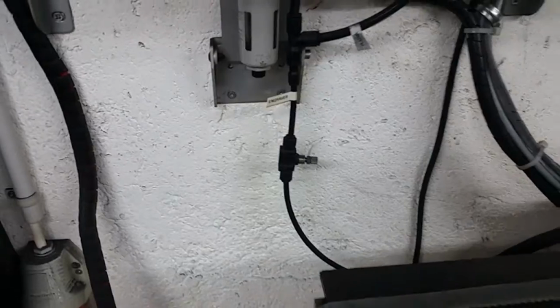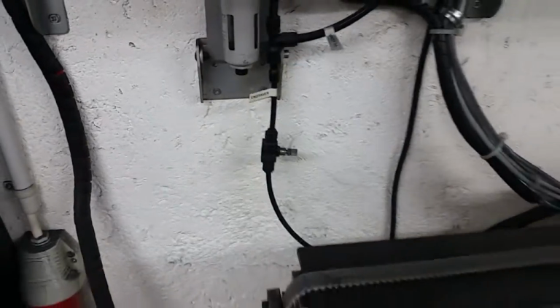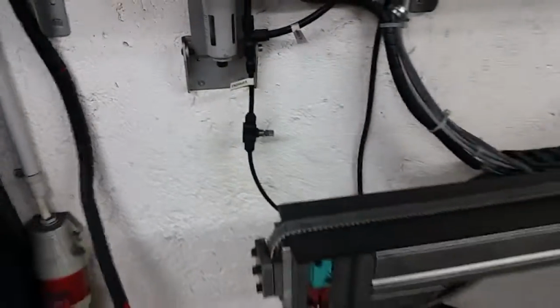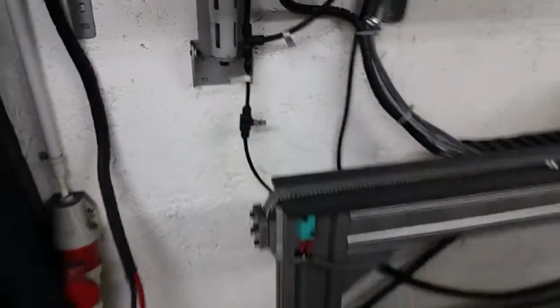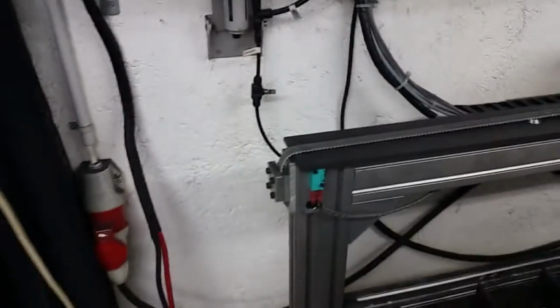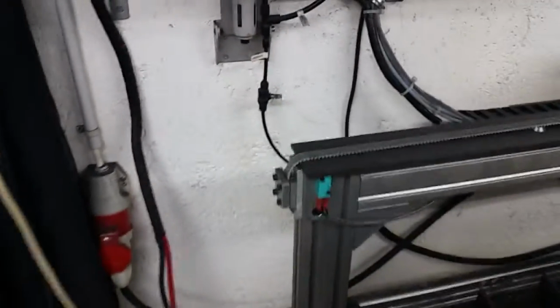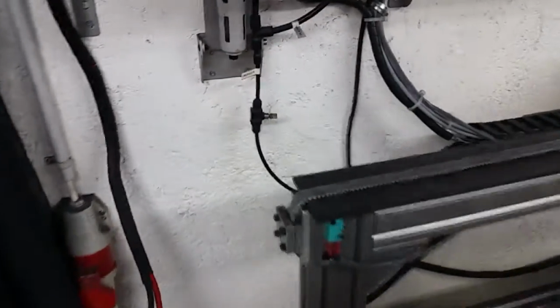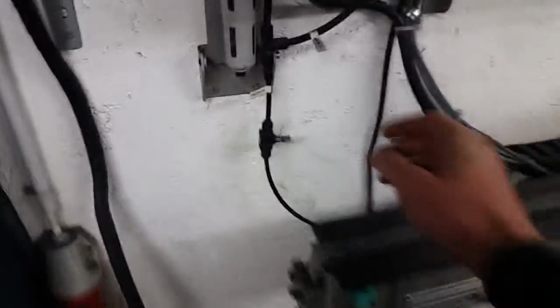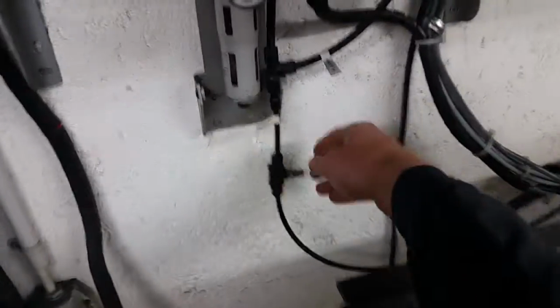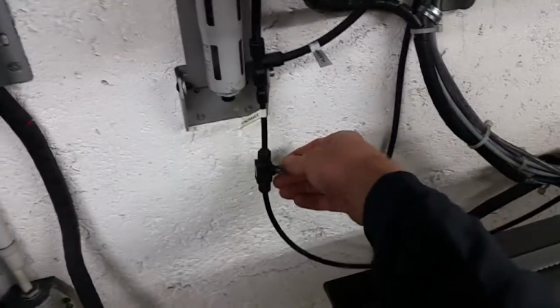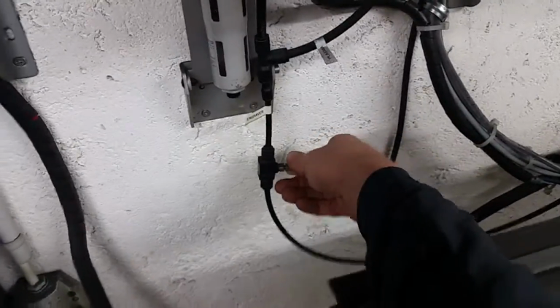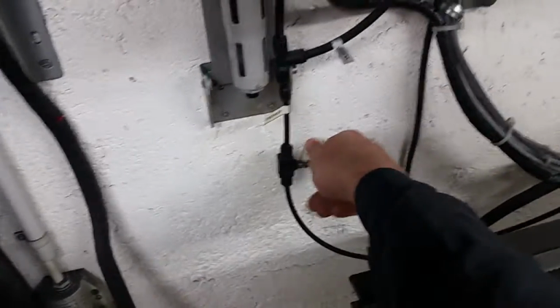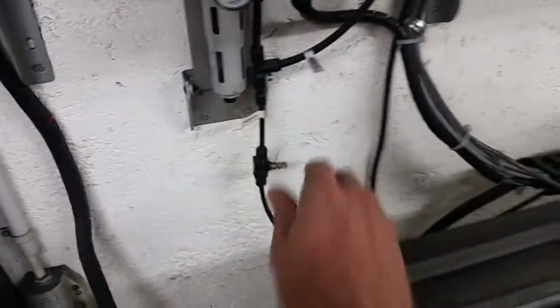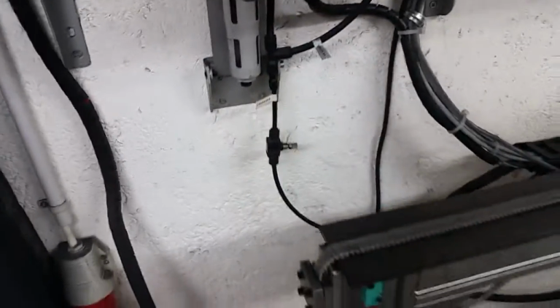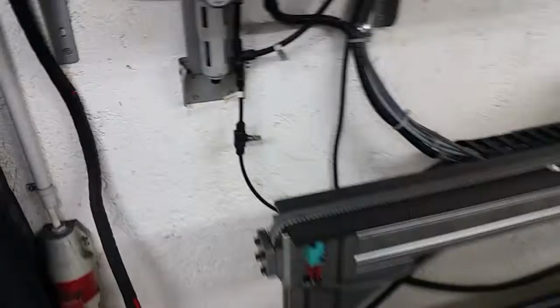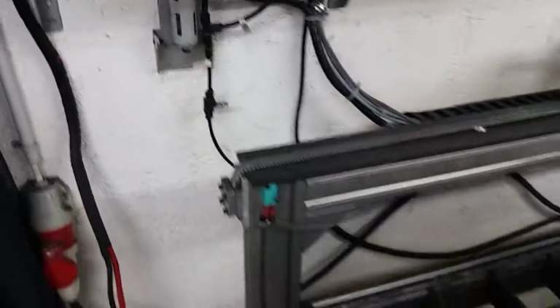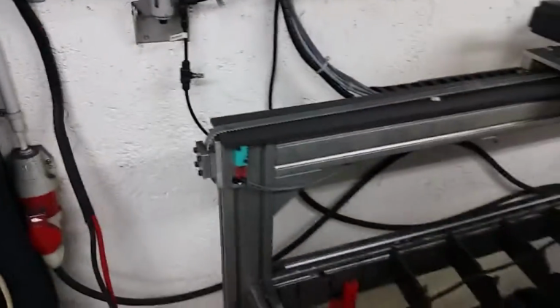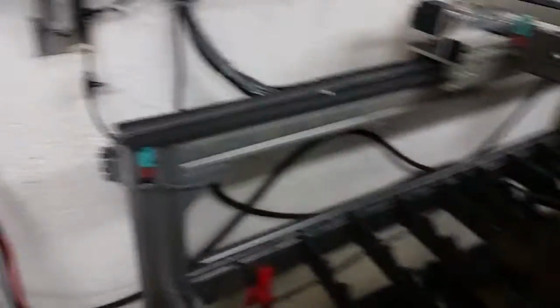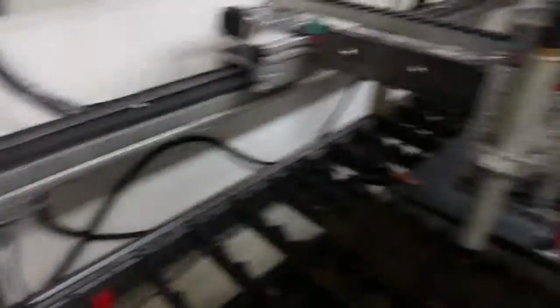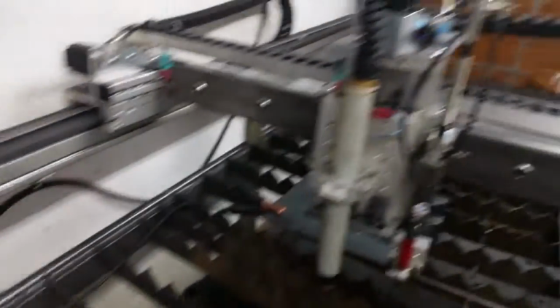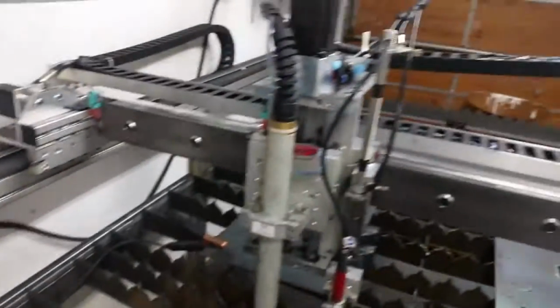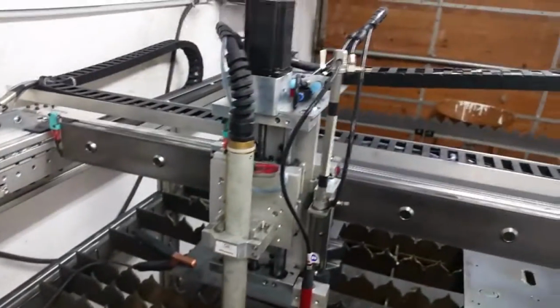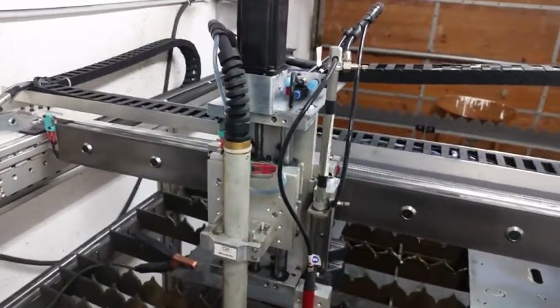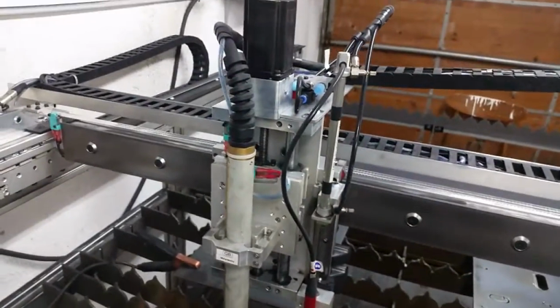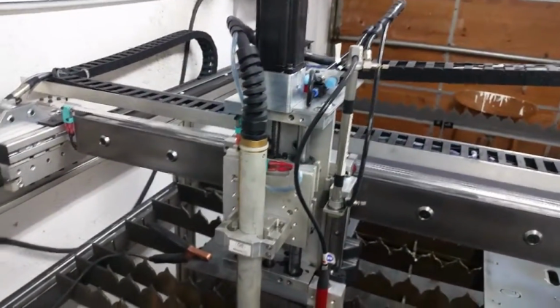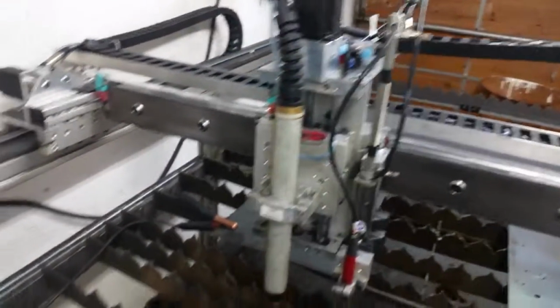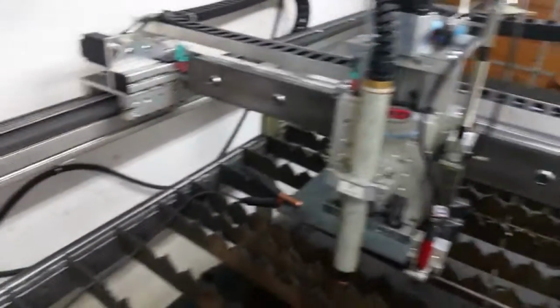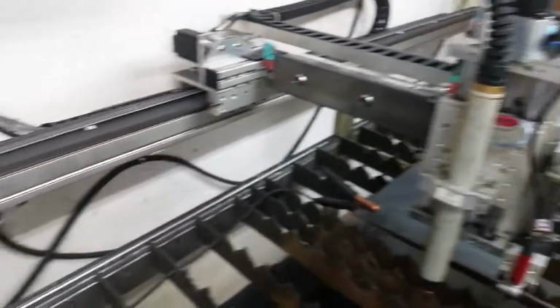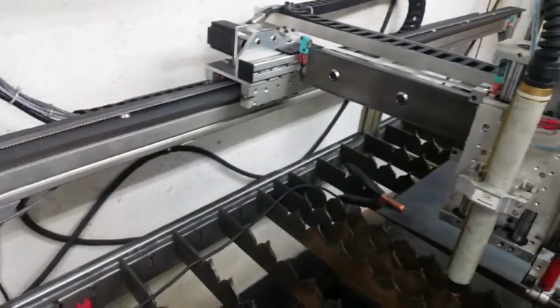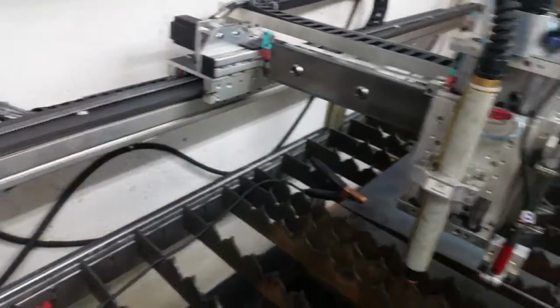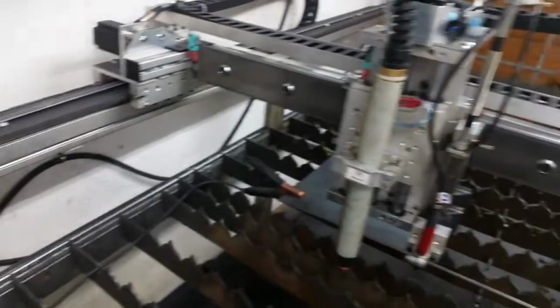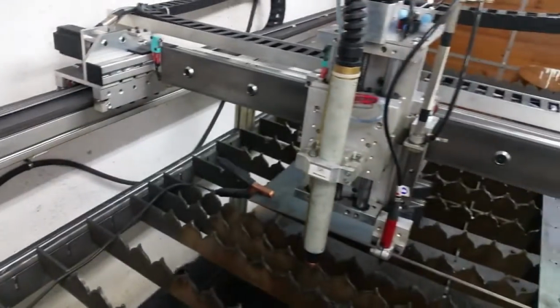If I'm not running the engraver, I turn it off here. That way it doesn't lose air pressure through the solenoid, which helps hold the cylinder up.